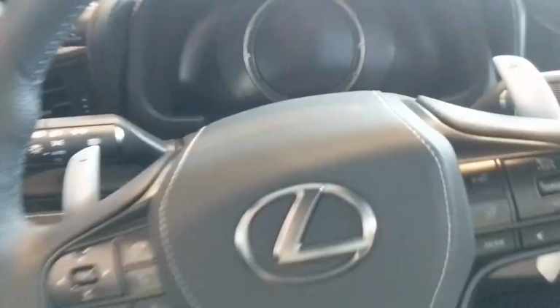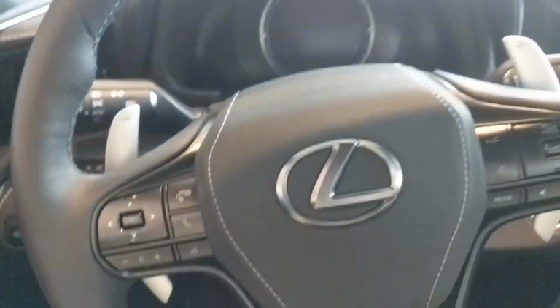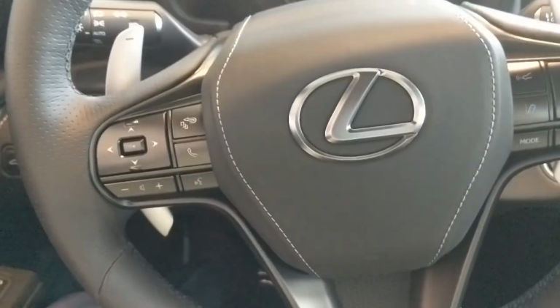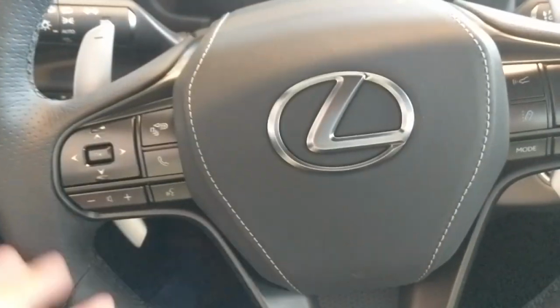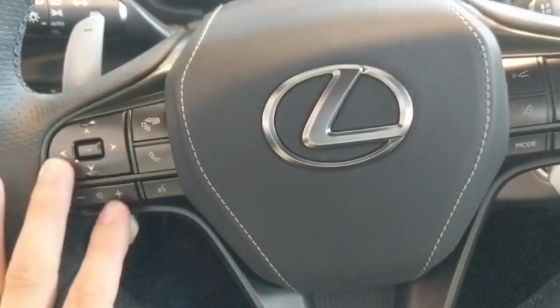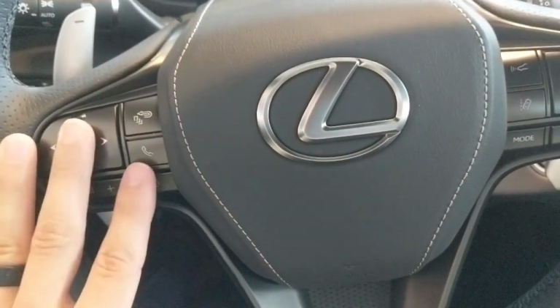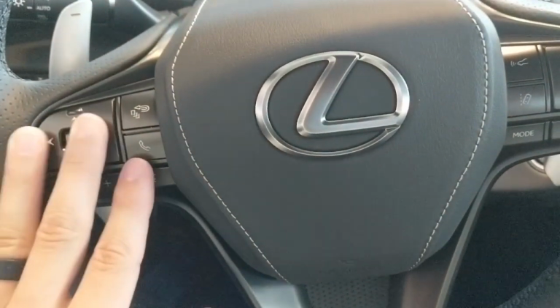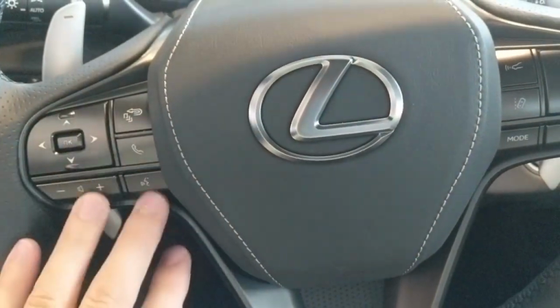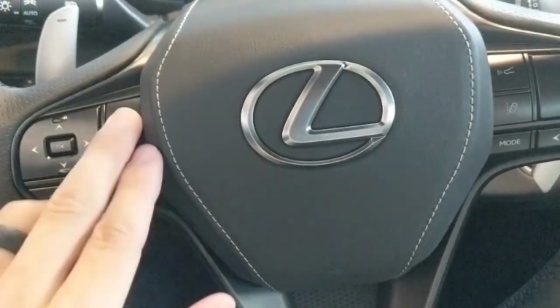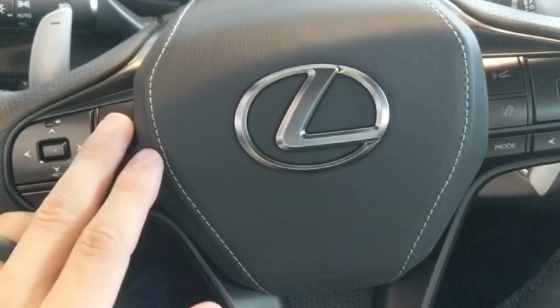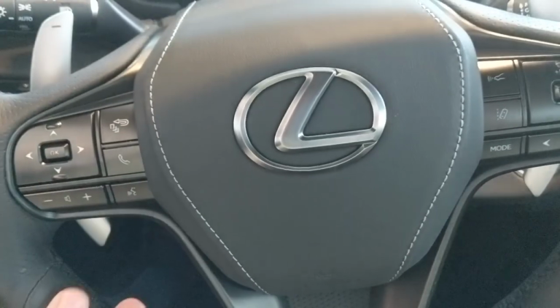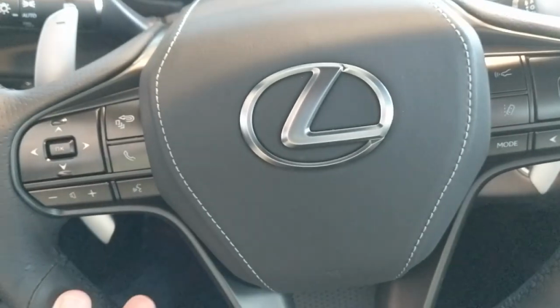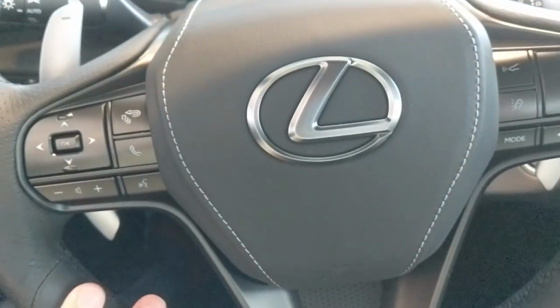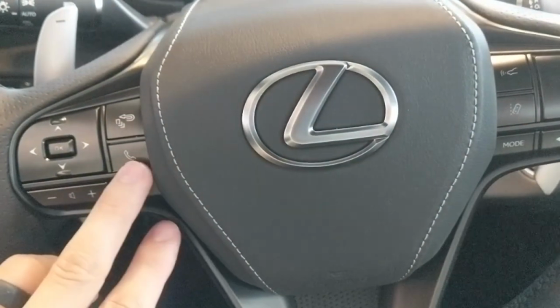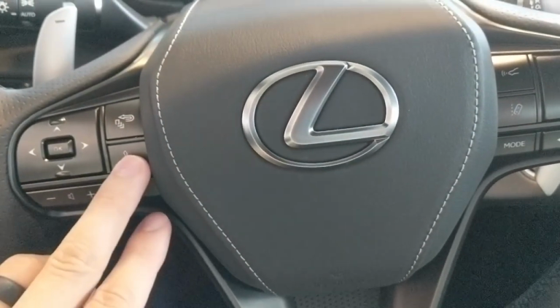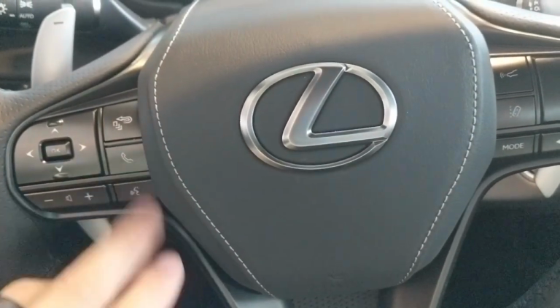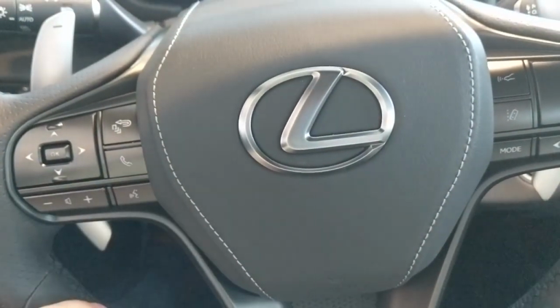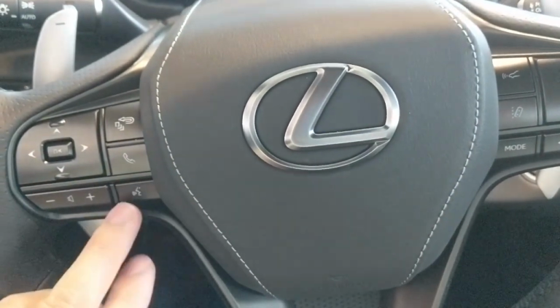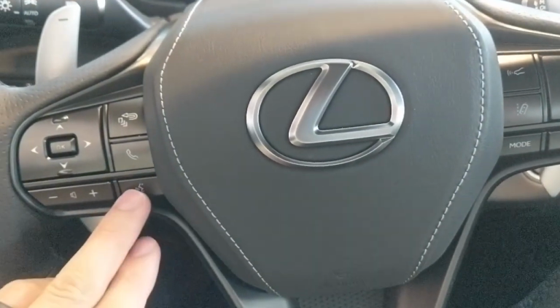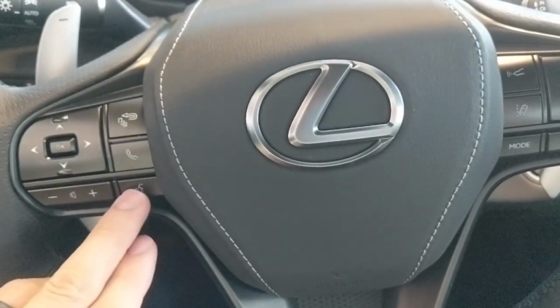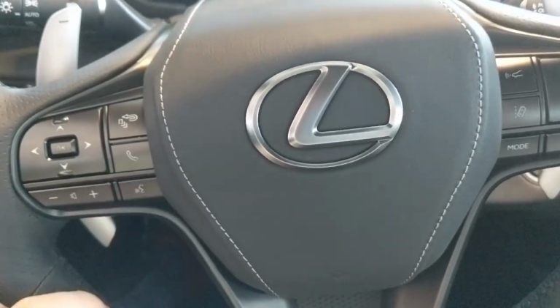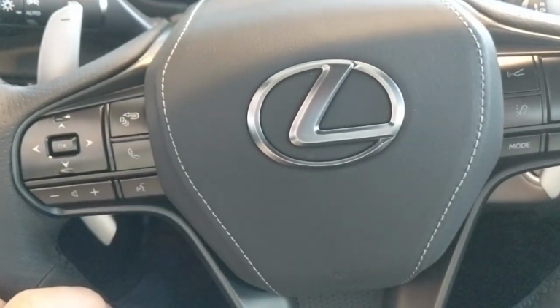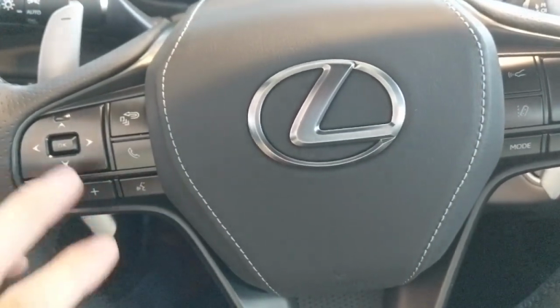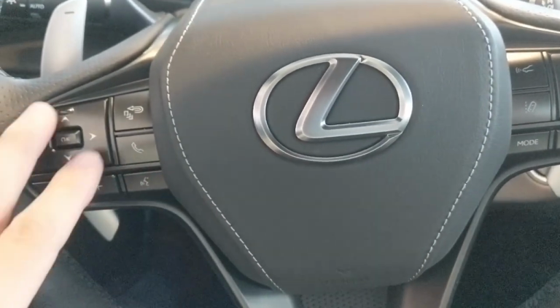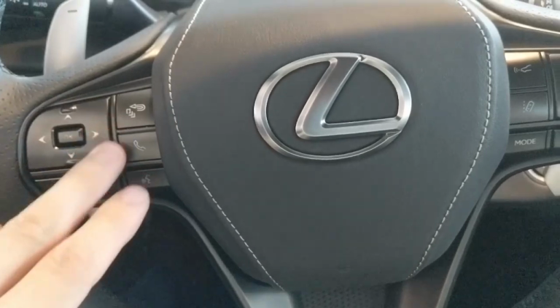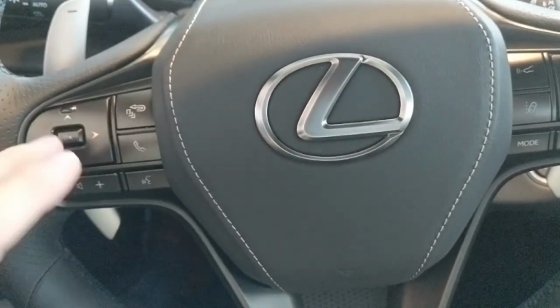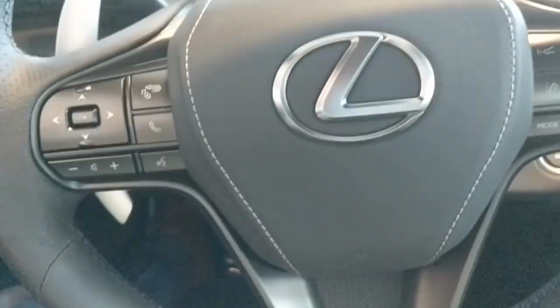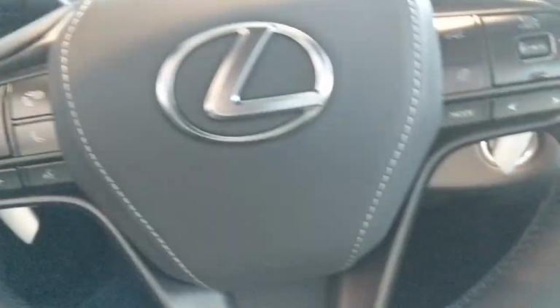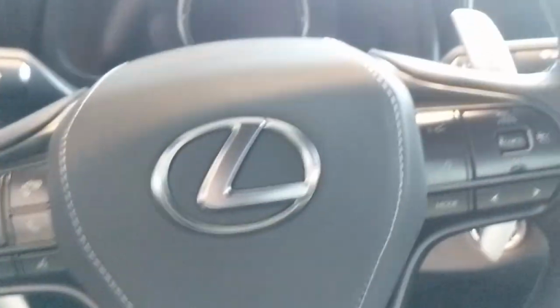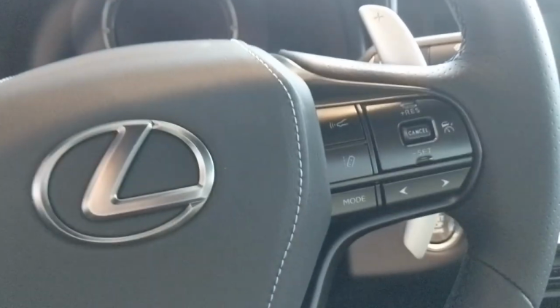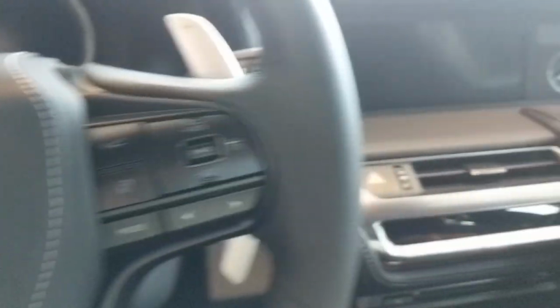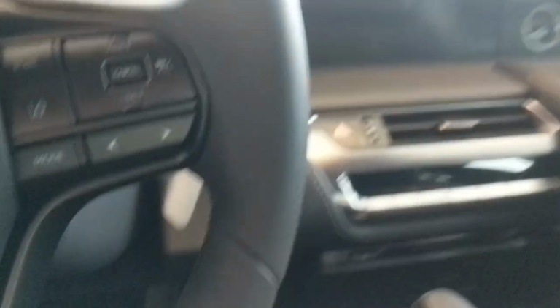You have your menu button here, phone button, and voice command. This controls everything on the menu. We're going to go ahead and double tap this.